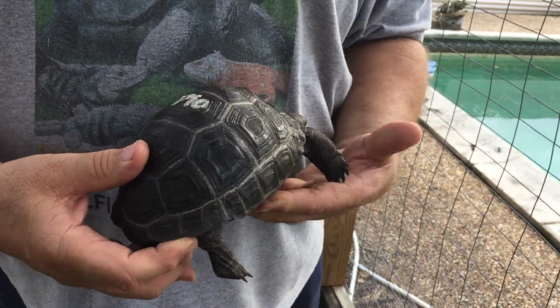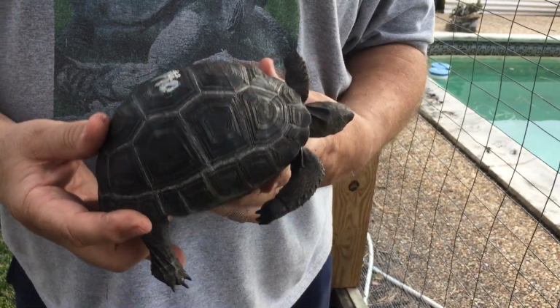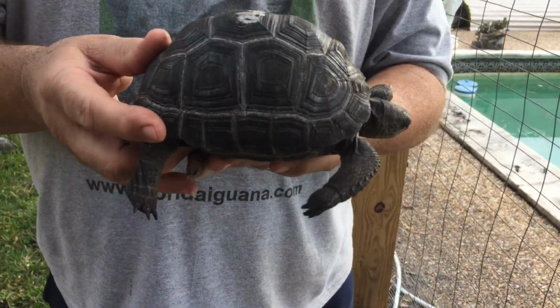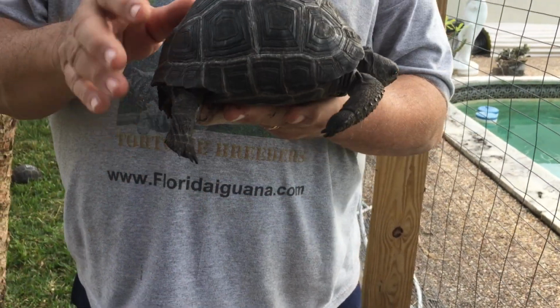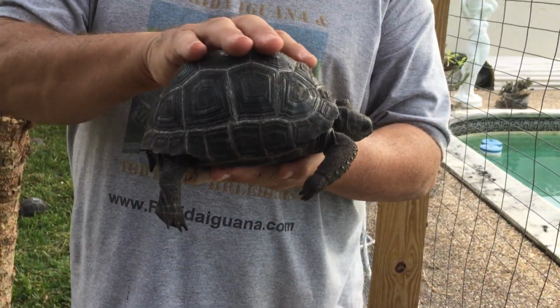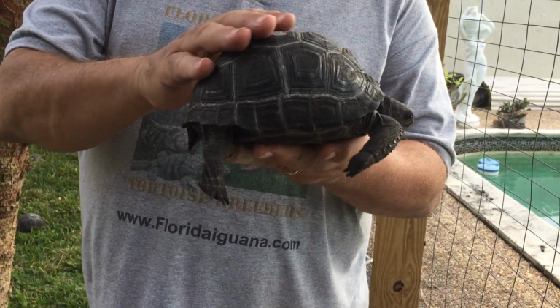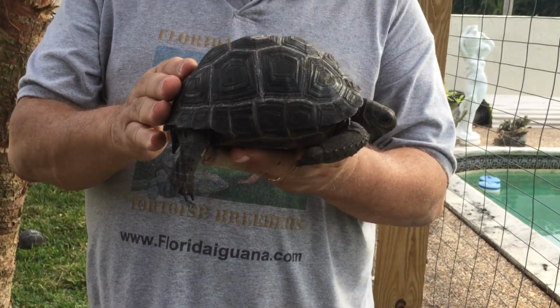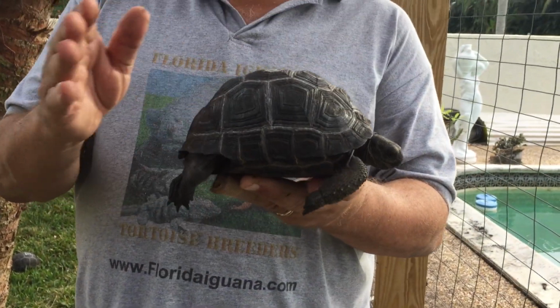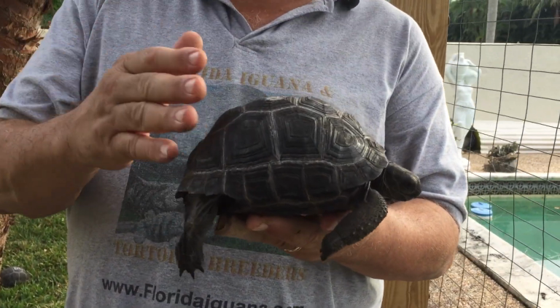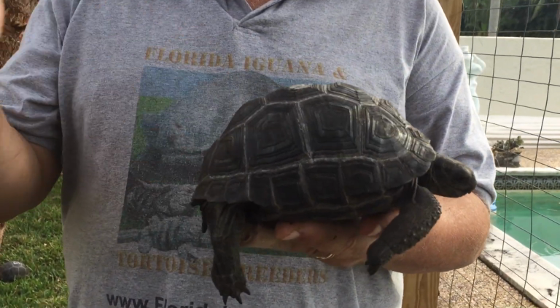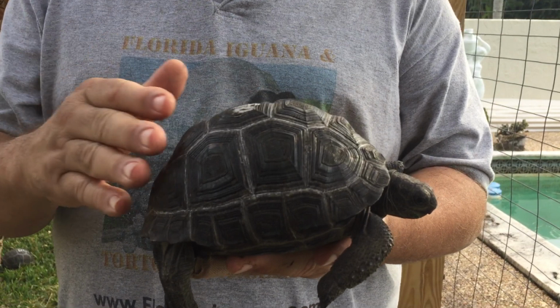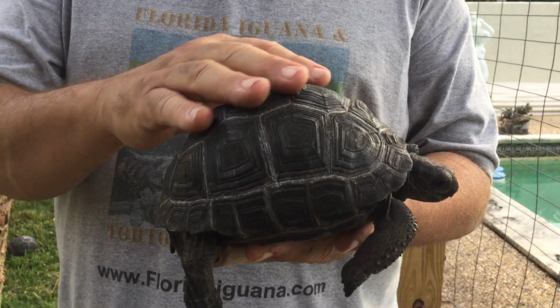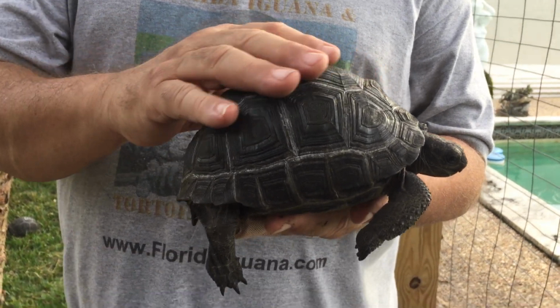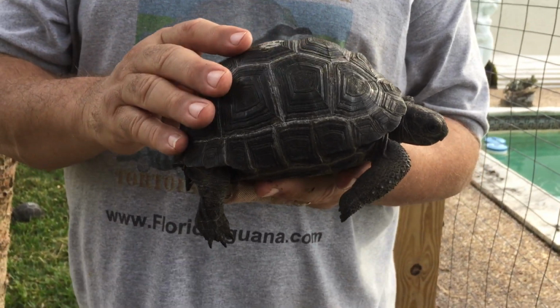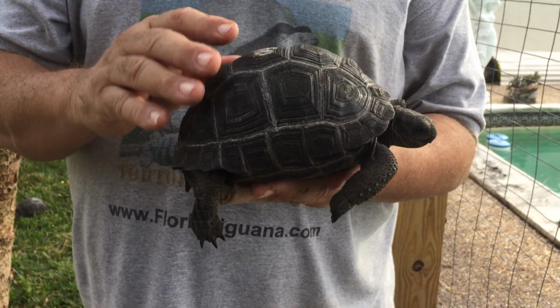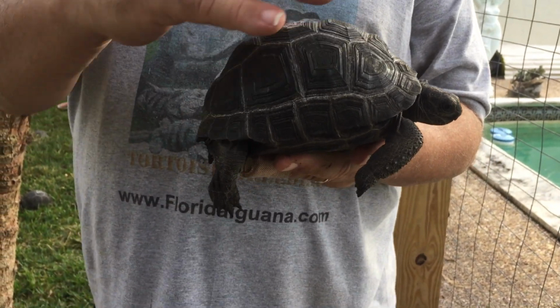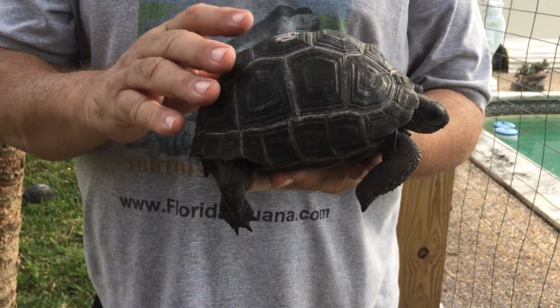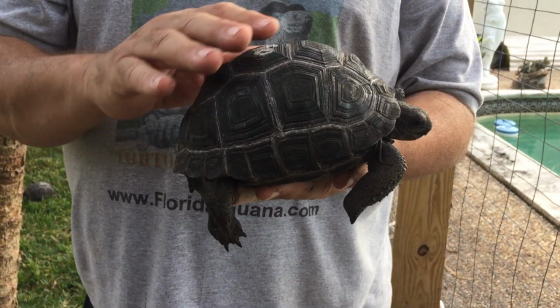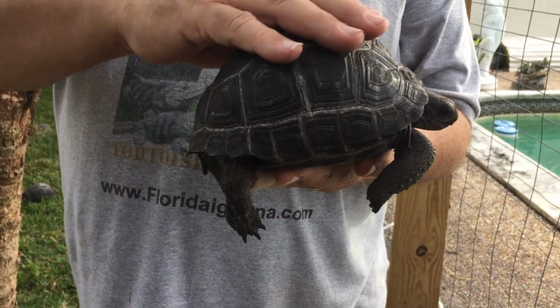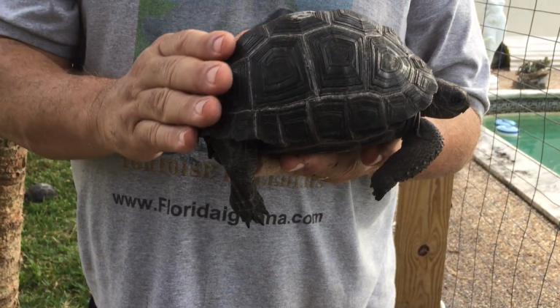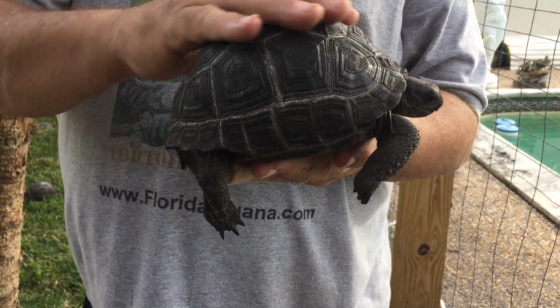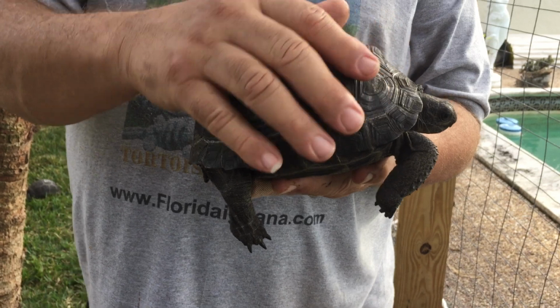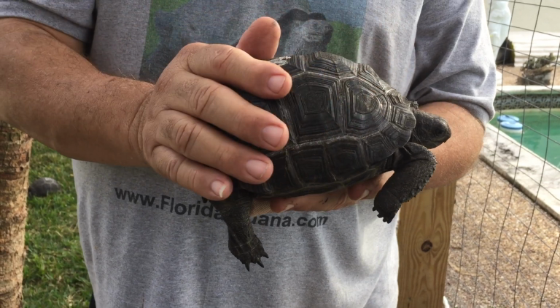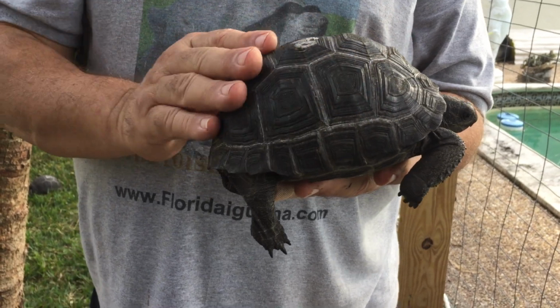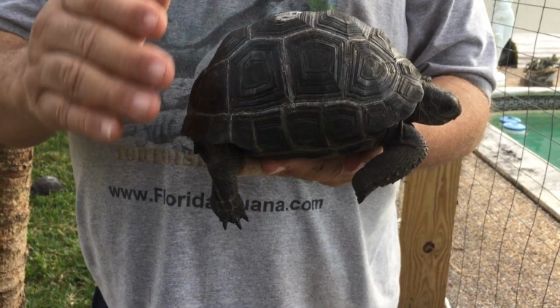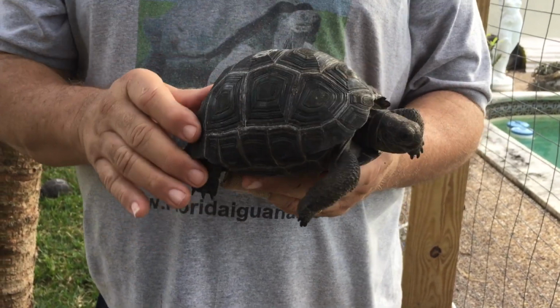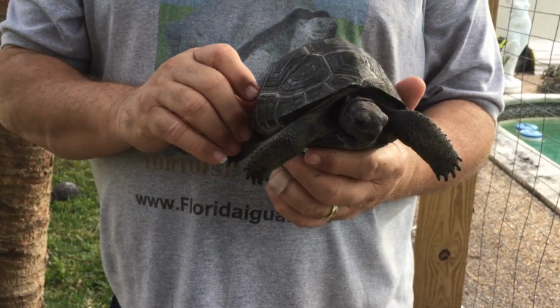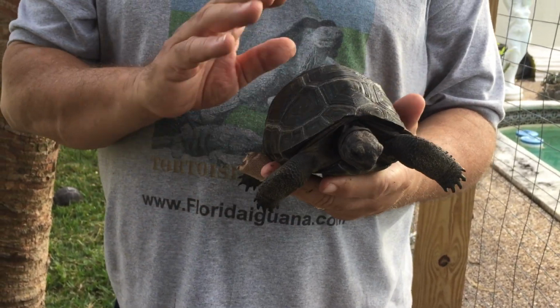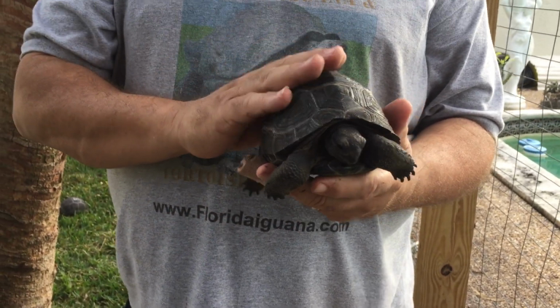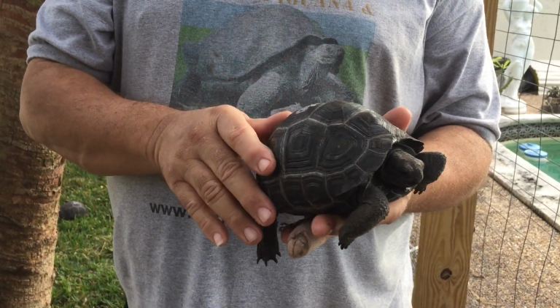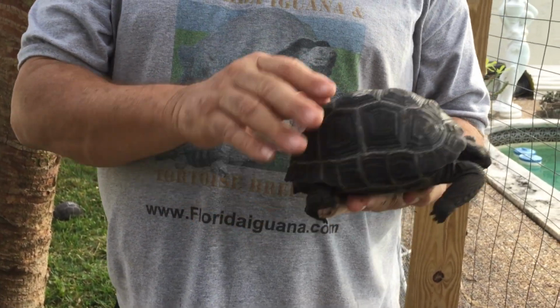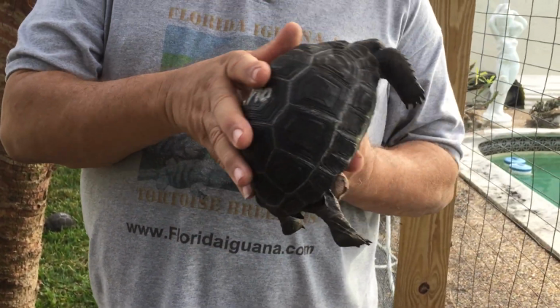This animal has what's called a very nice conformation. In other words, conformation — just like in dogs — he looks the way he's supposed to look. He's nice and round, his shell is smooth, he doesn't have any abnormalities. So this is a perfect tortoise.